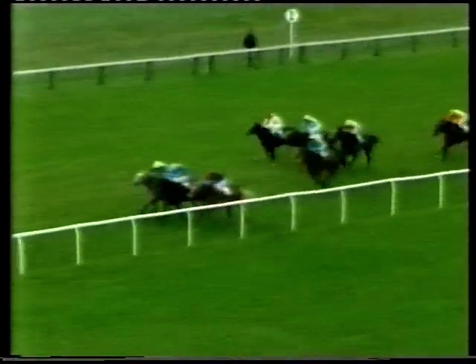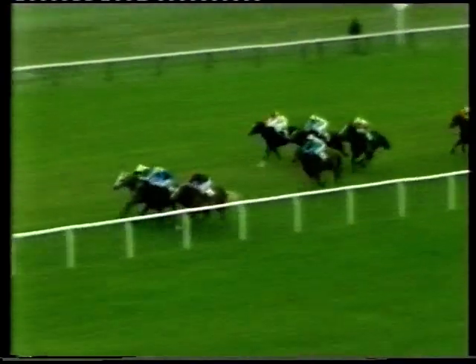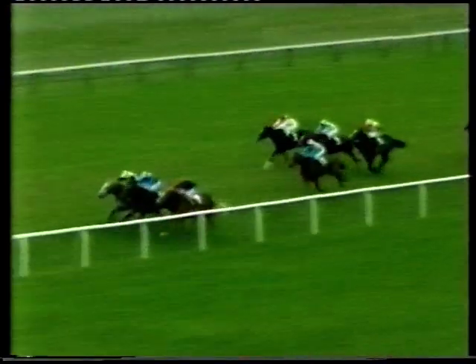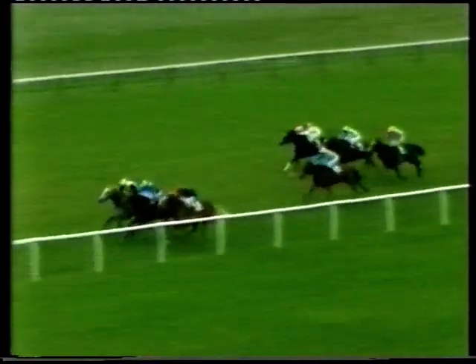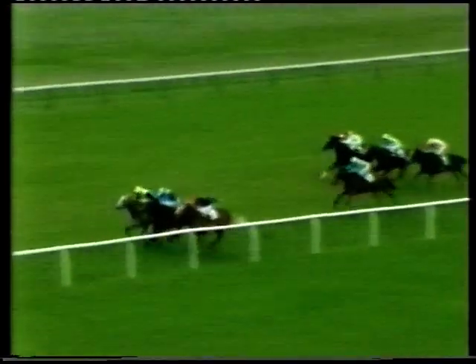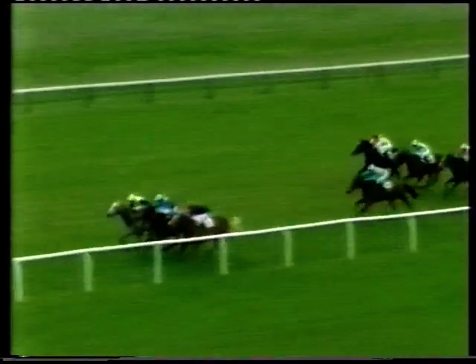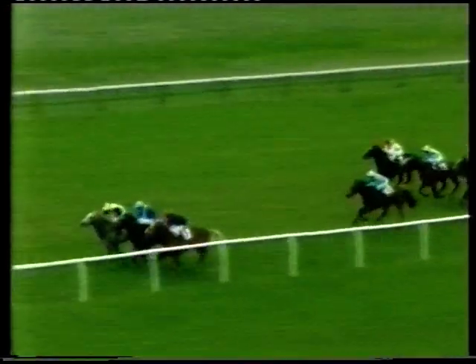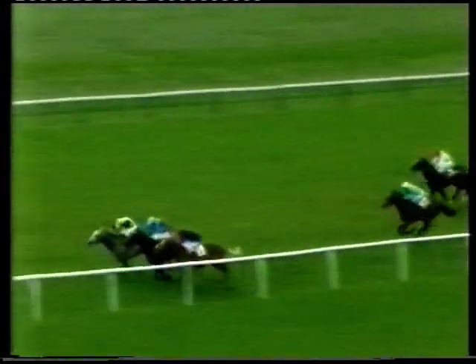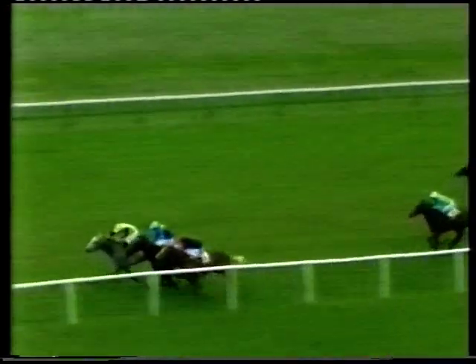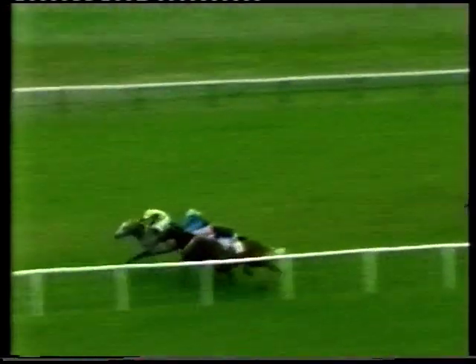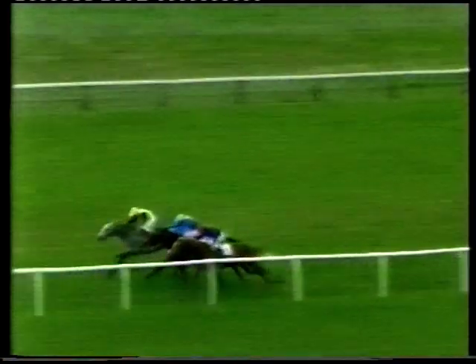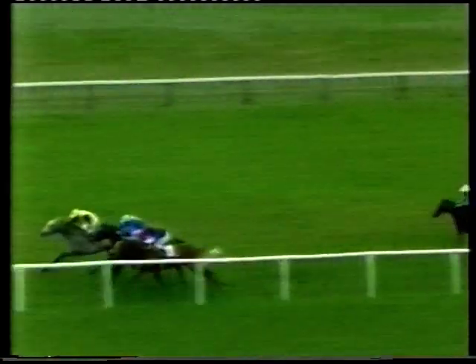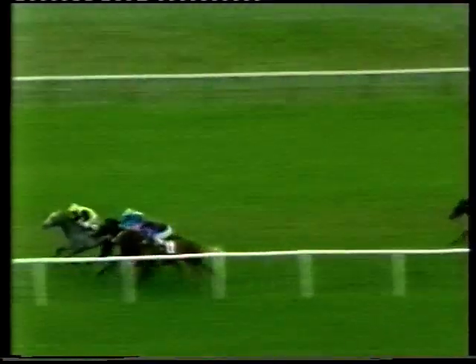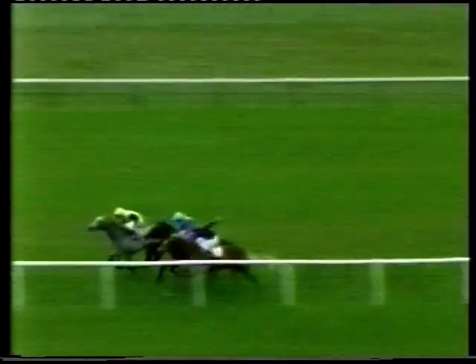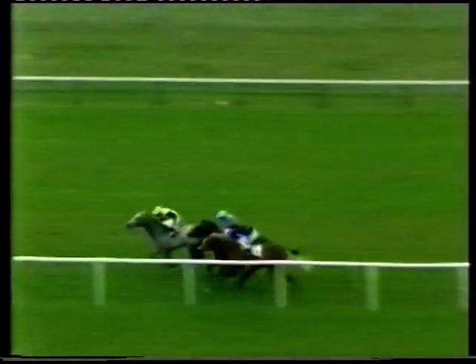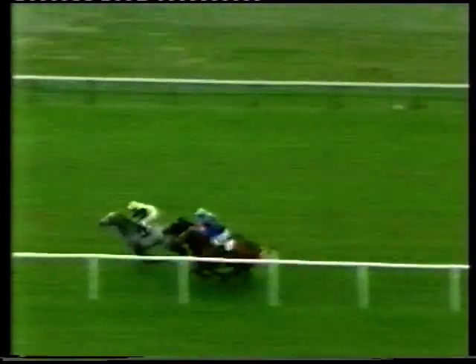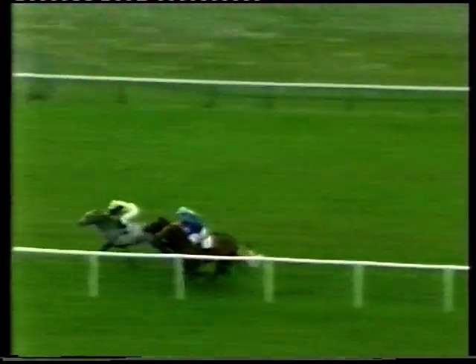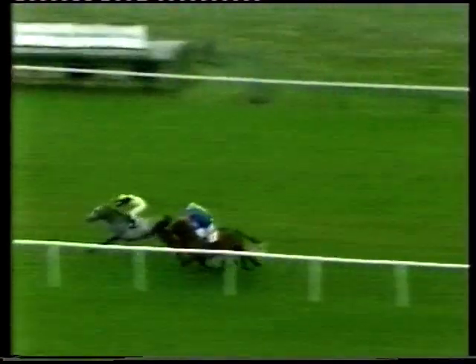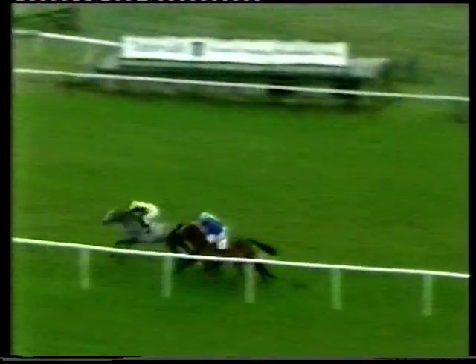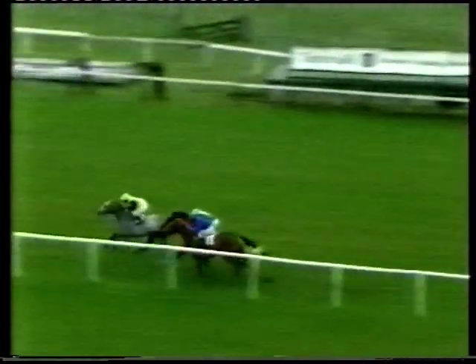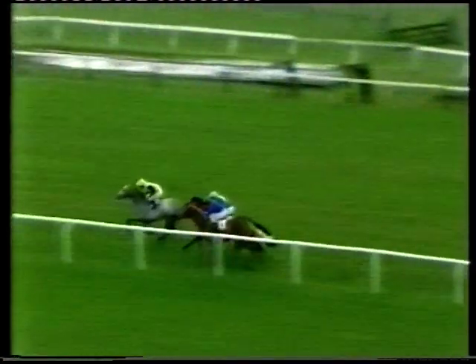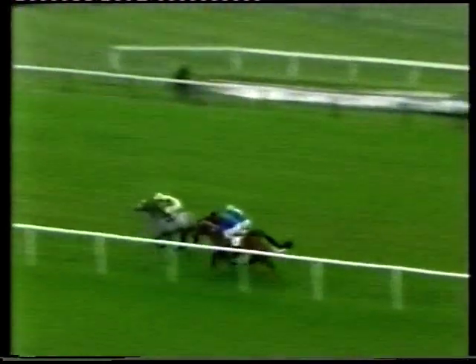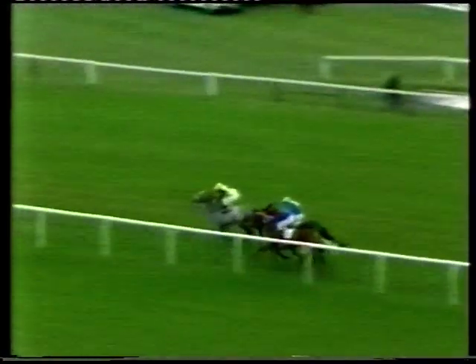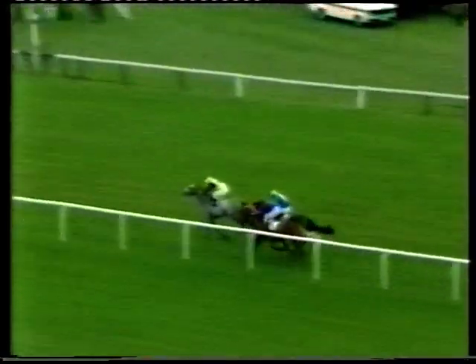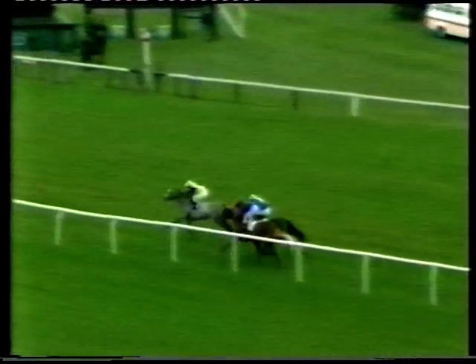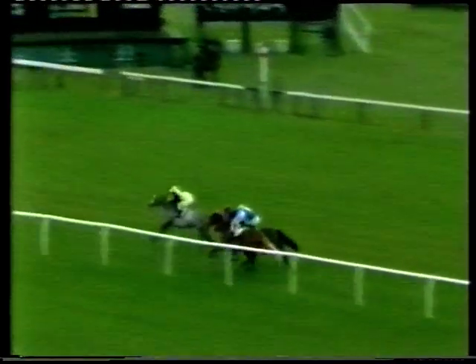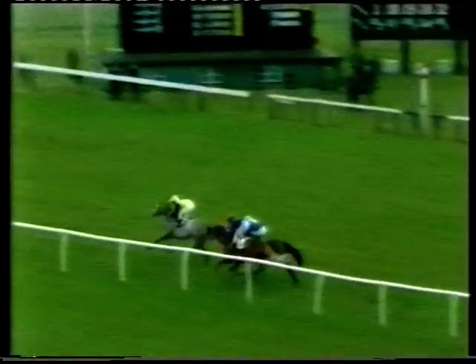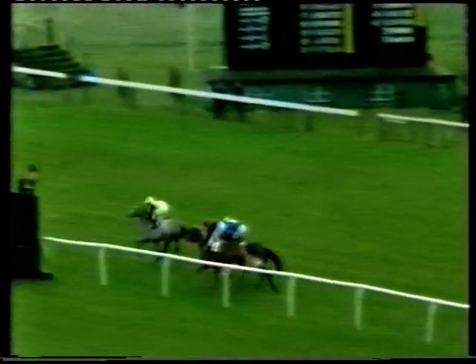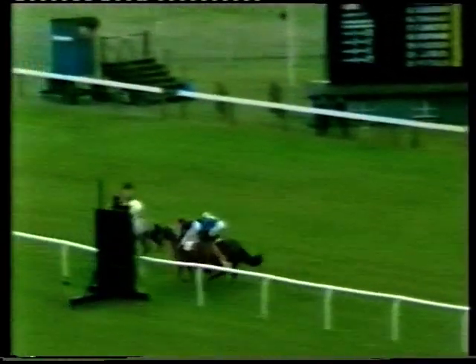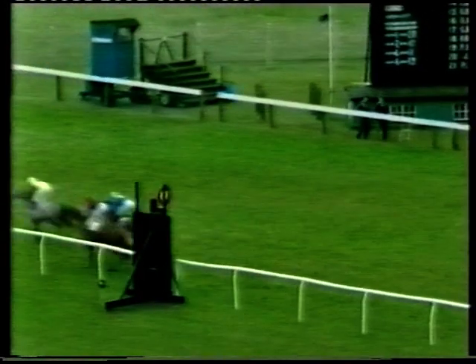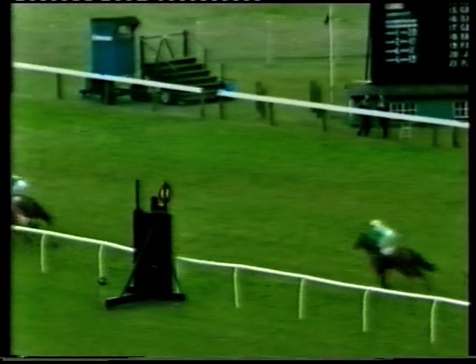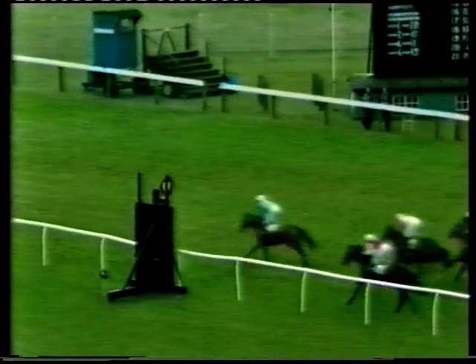Going on towards the finish, it's Kala Dancer who takes it up from Shardid and Al Riad — these are clear of Teased. And as they go for the line, Kala Dancer is clear of Shardid and Al Riad.